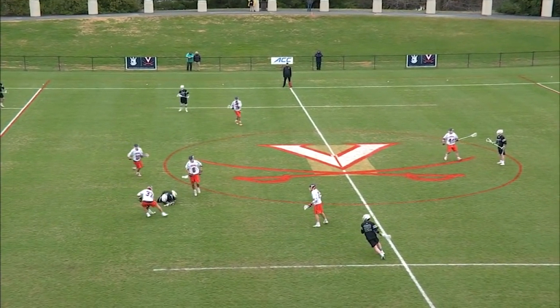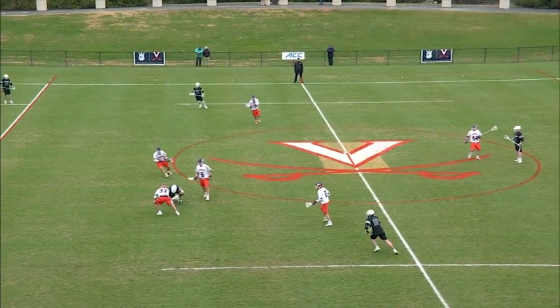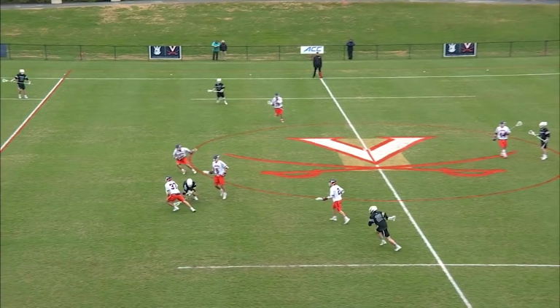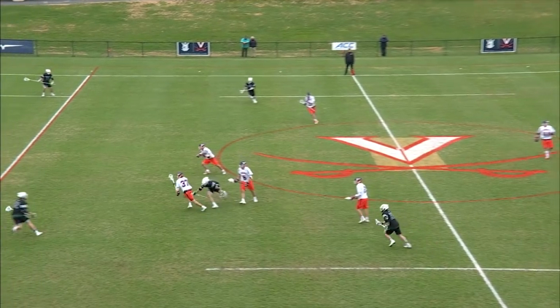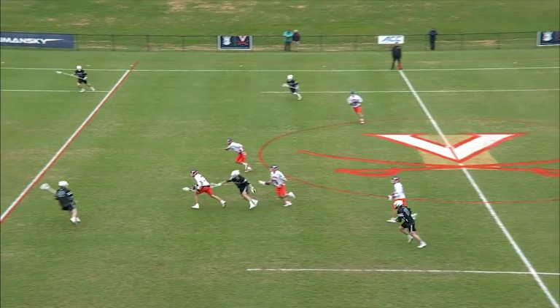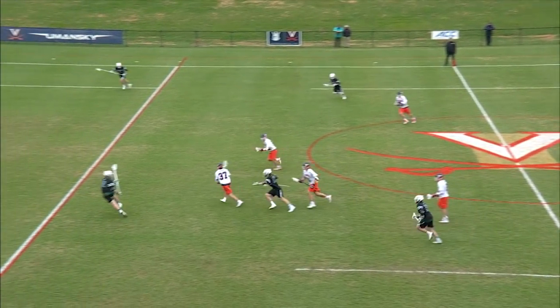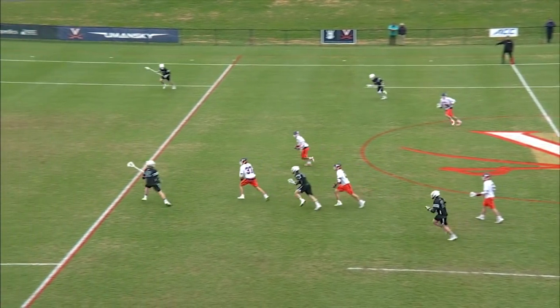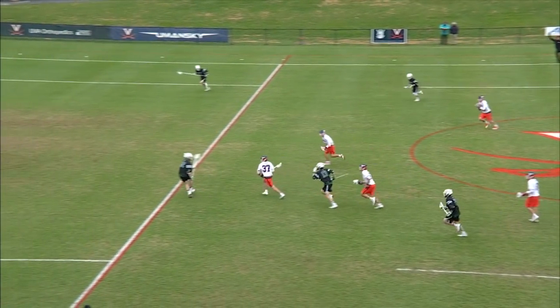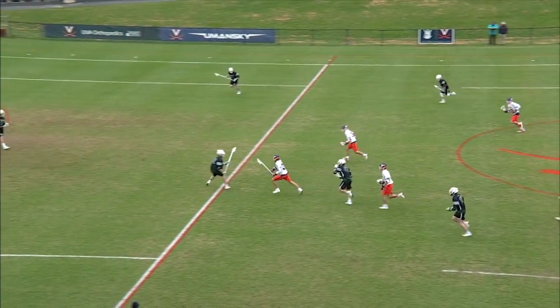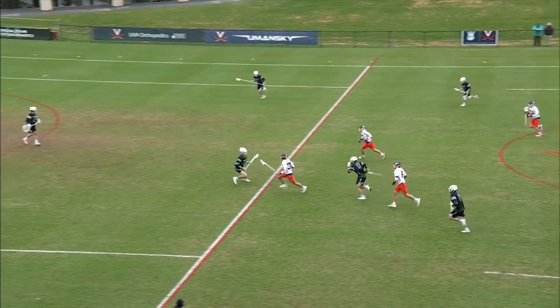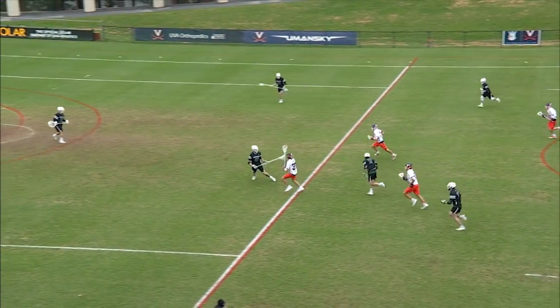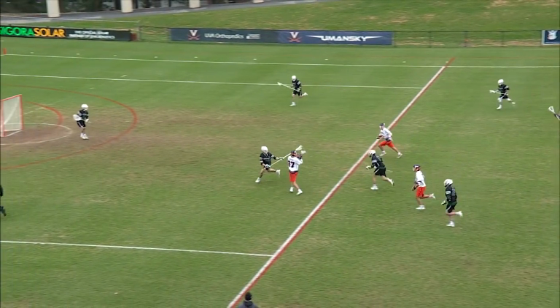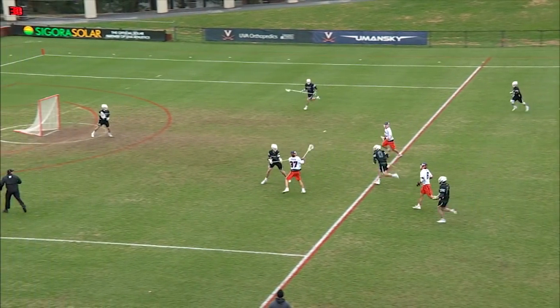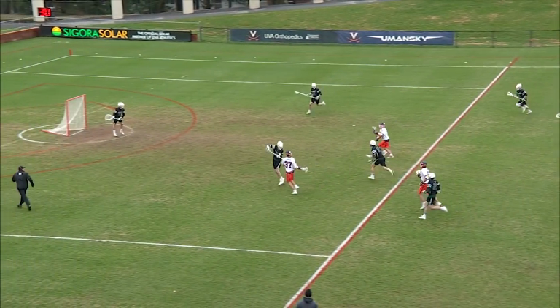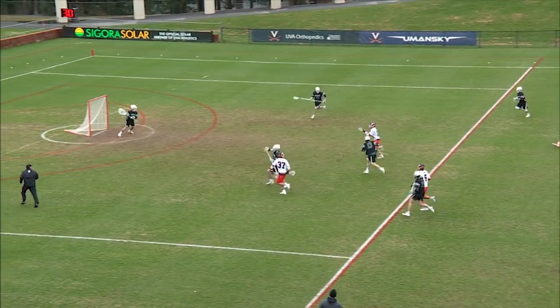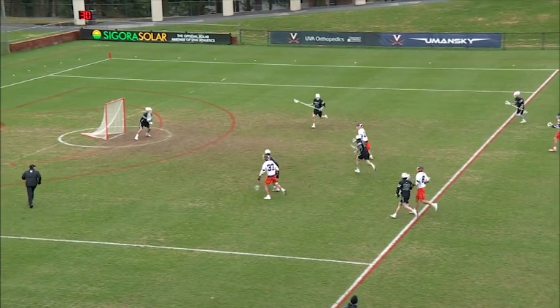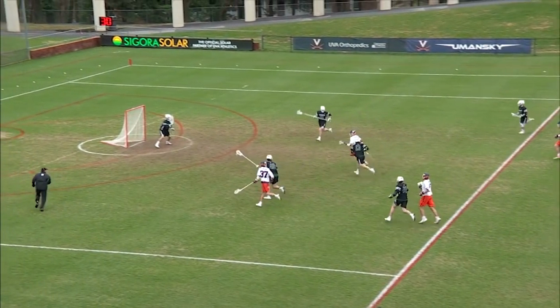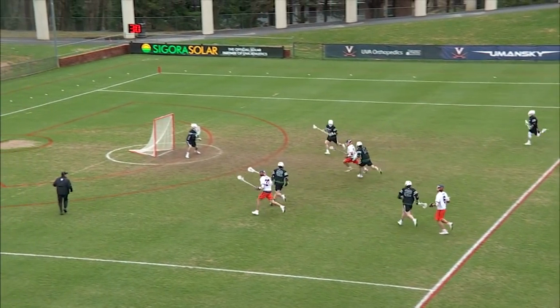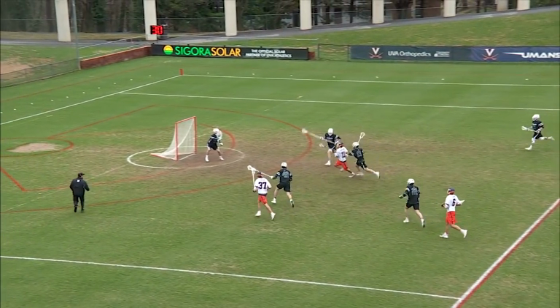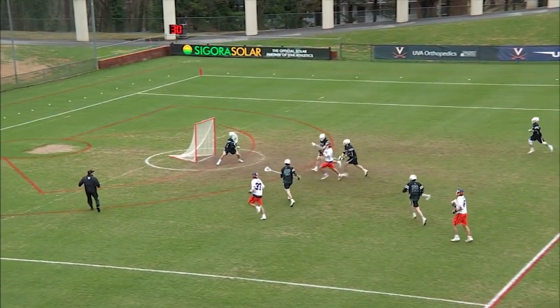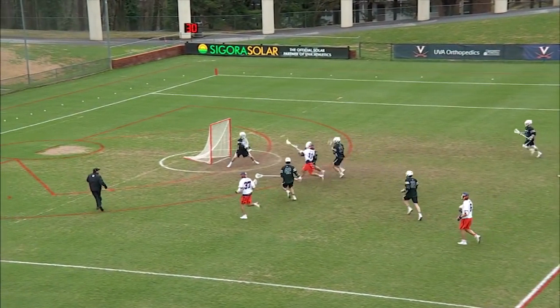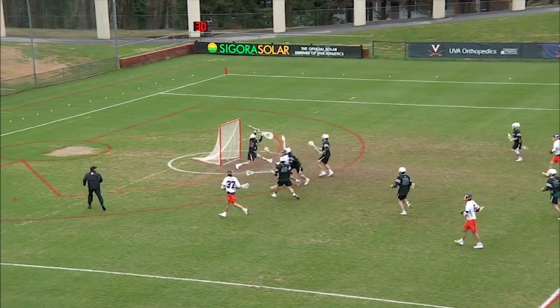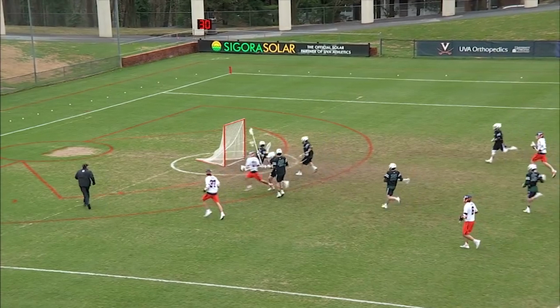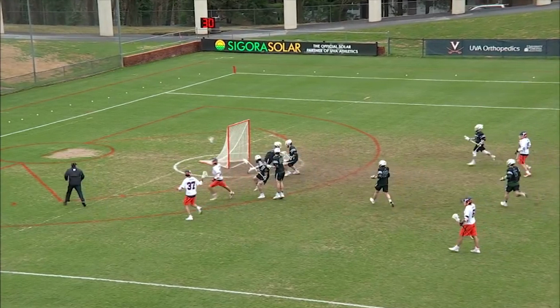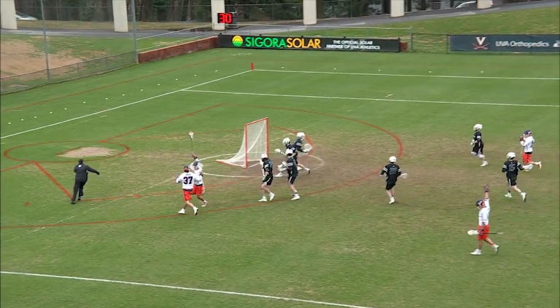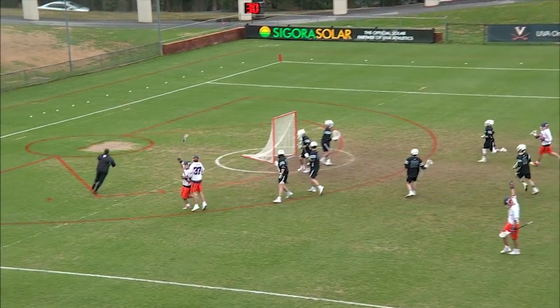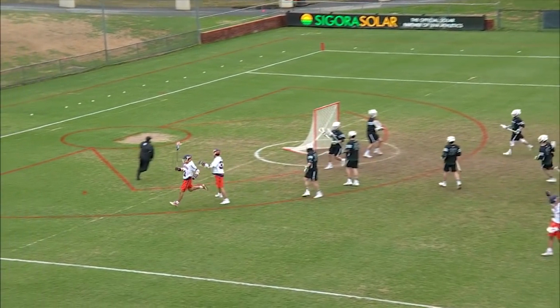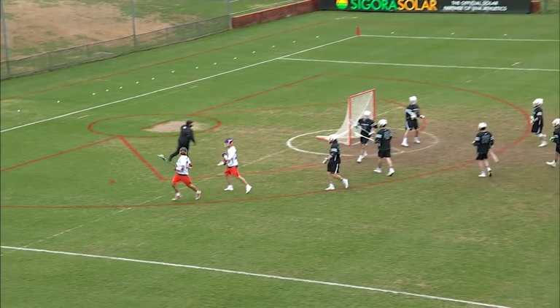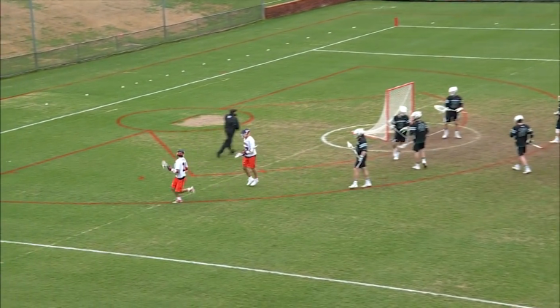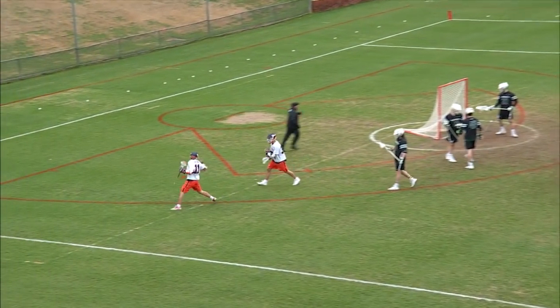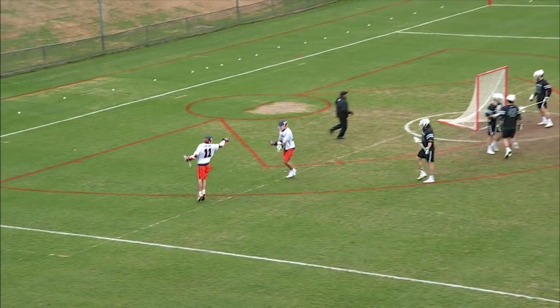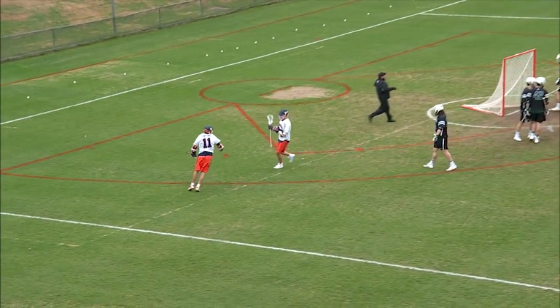Here's a check by Aiken that dispossesses in midfield. Virginia on the run out. Stafford, will he go? Yes, he will, and he'll find the net.